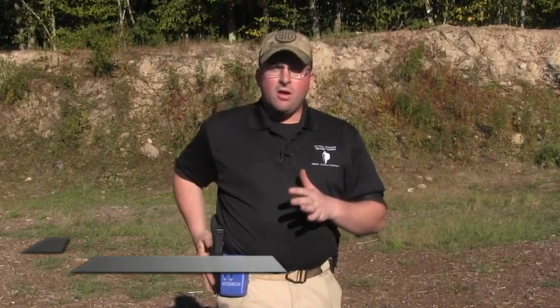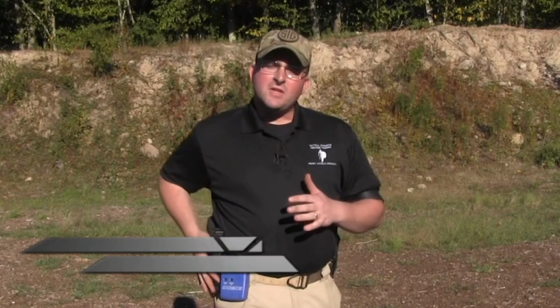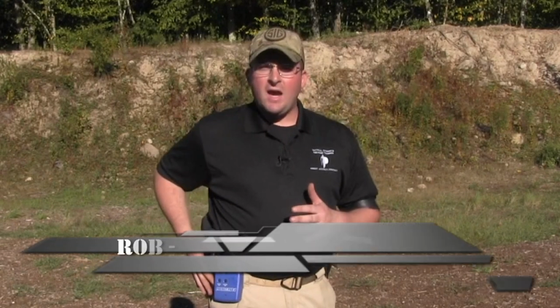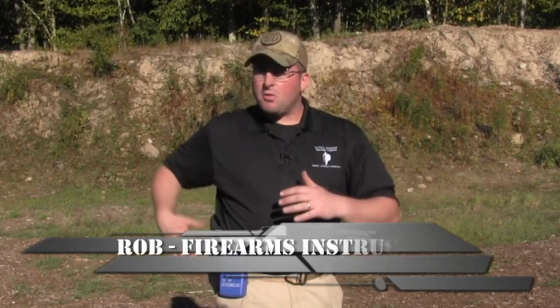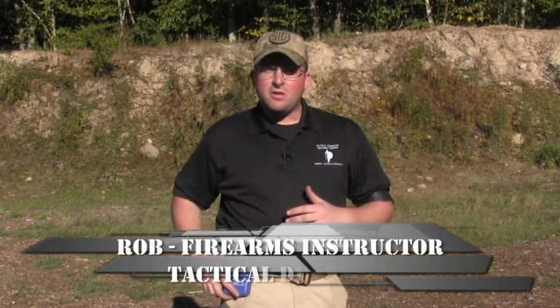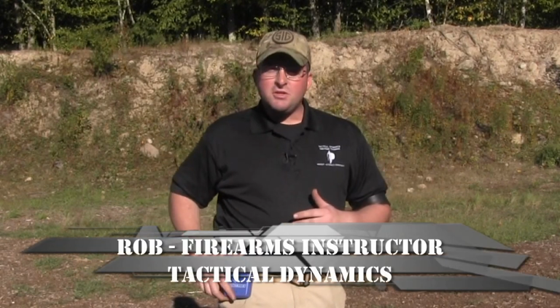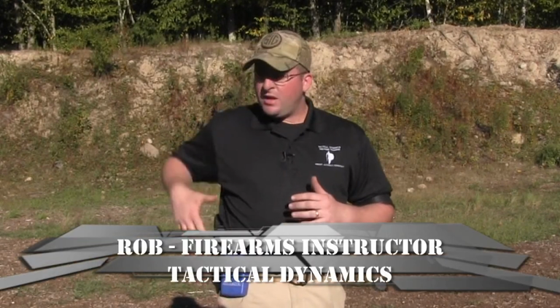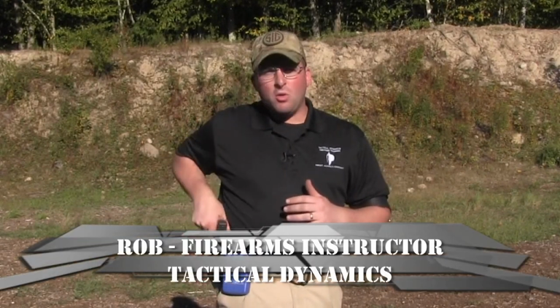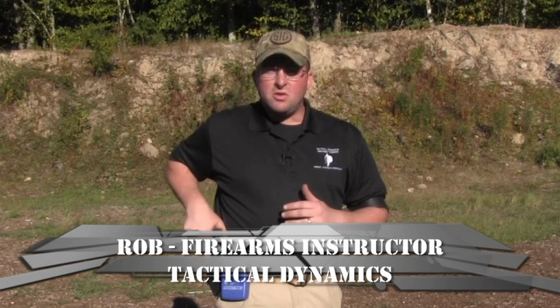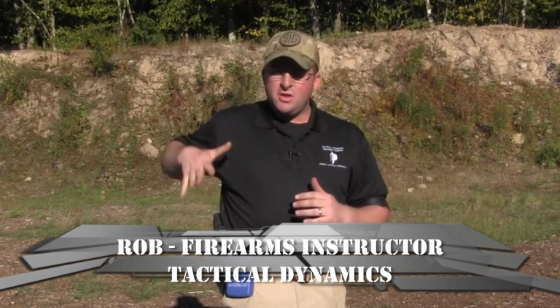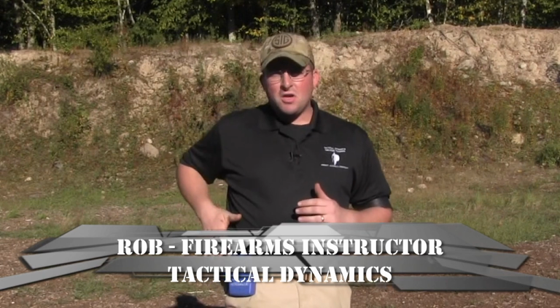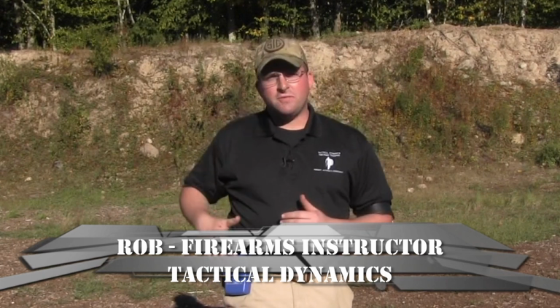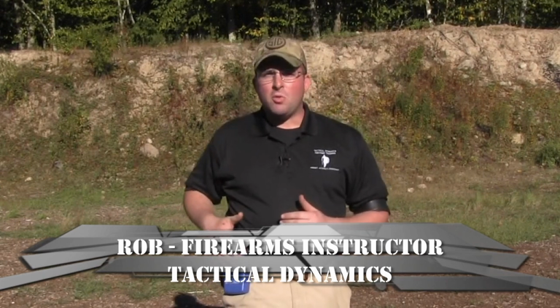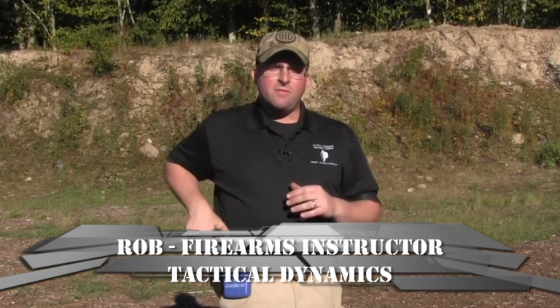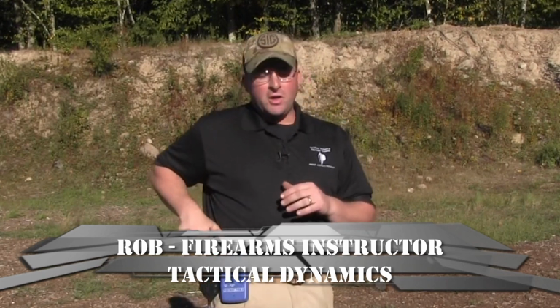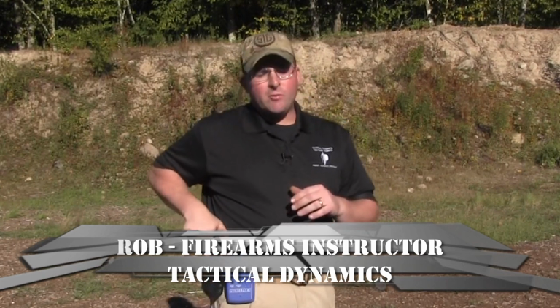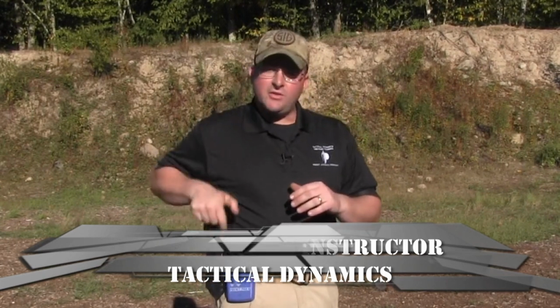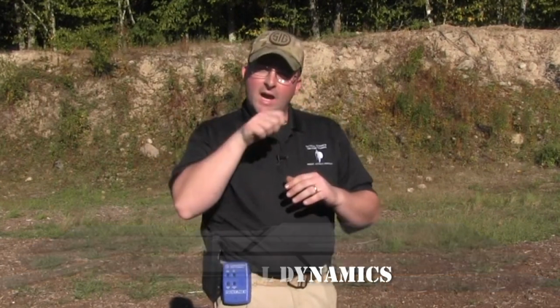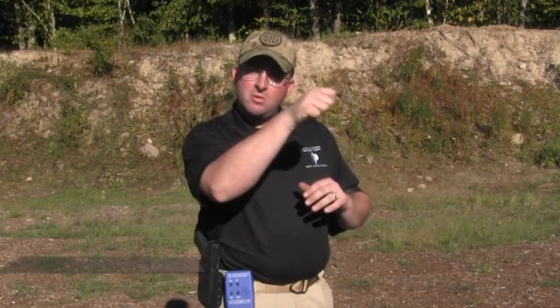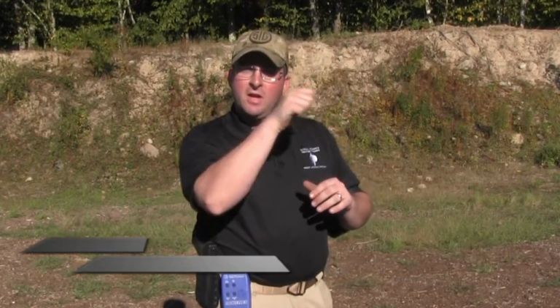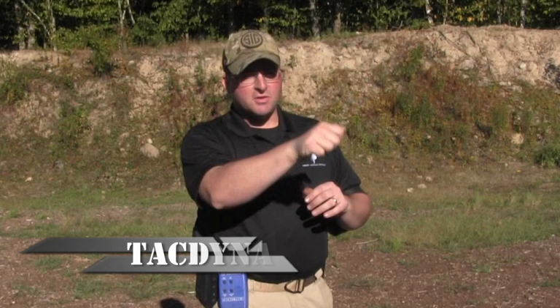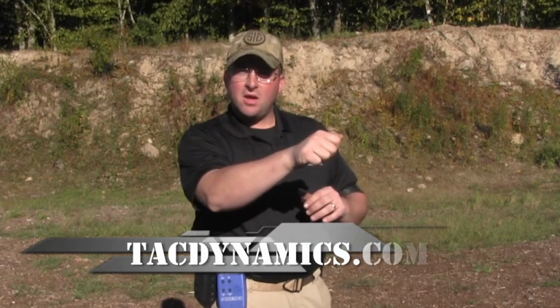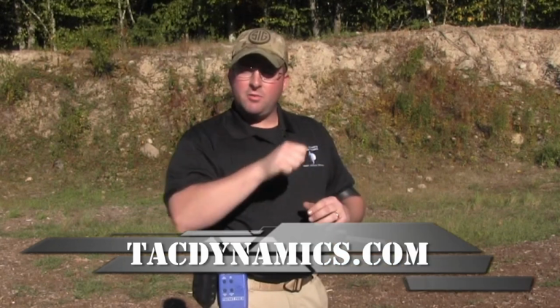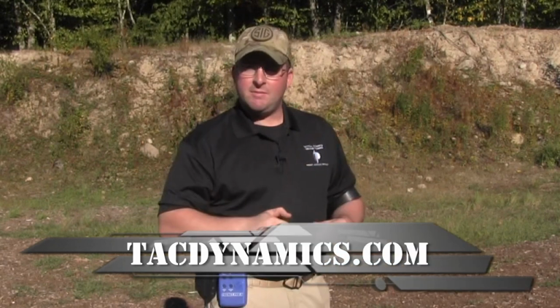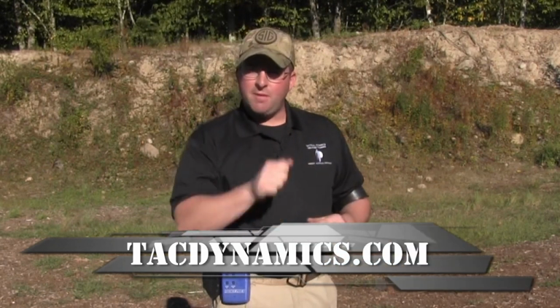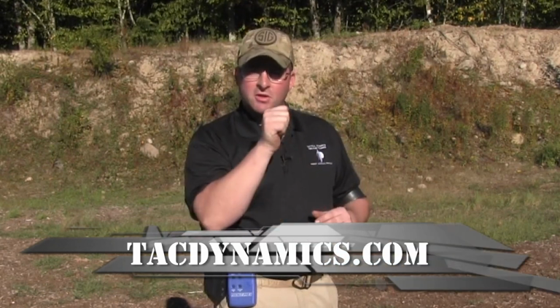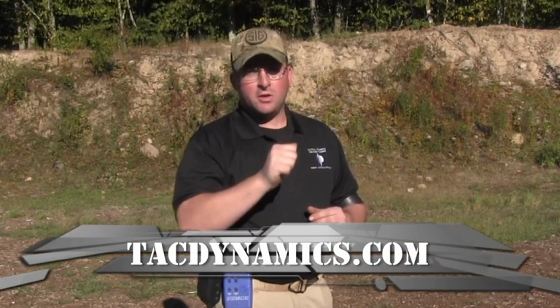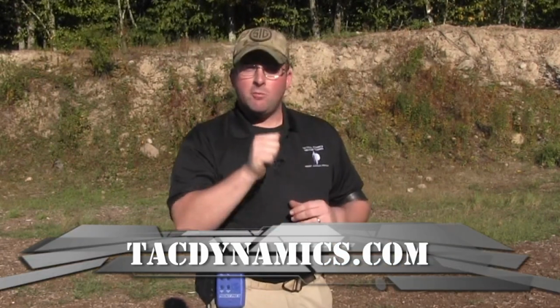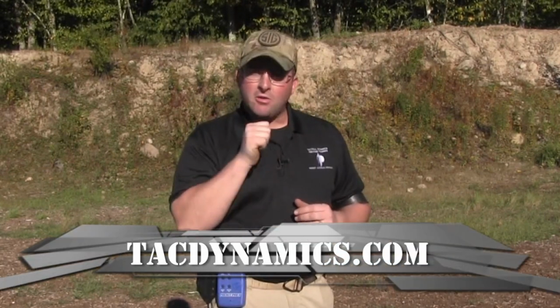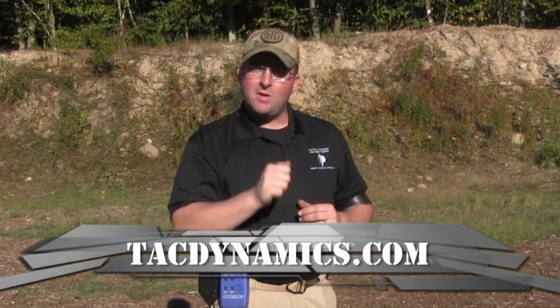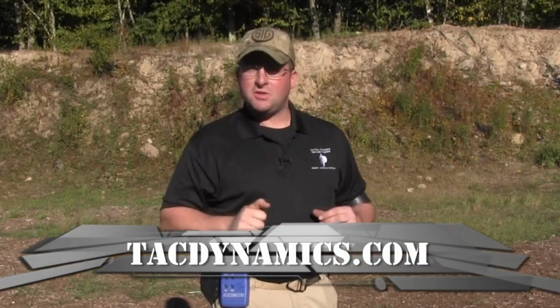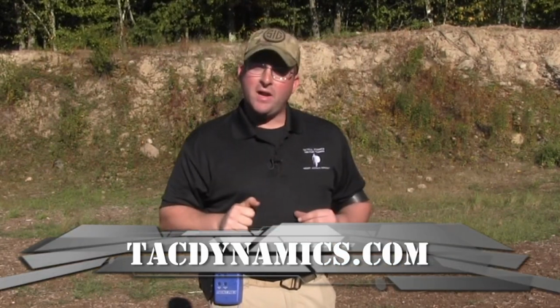If you're a concealed carrier and you're working on the range and you want to work with your holster, your draw stroke is very important. The quicker you're able to get your gun out of the holster and your sights on target with that acceptable sight picture, the quicker and more accurate you're going to be able to press your shot off.